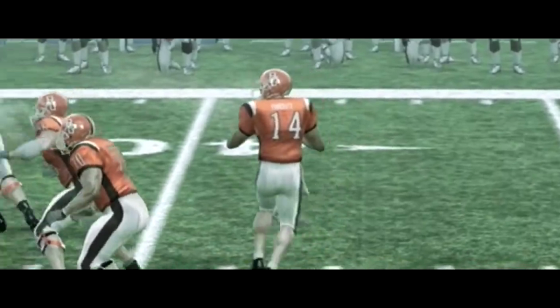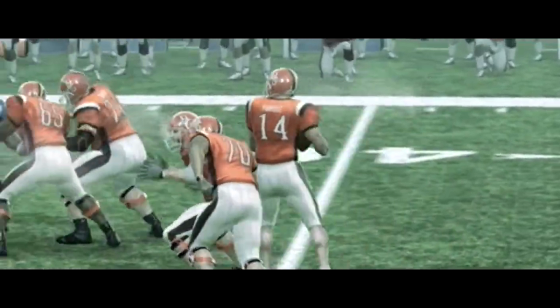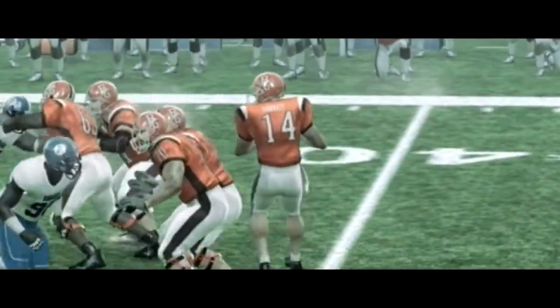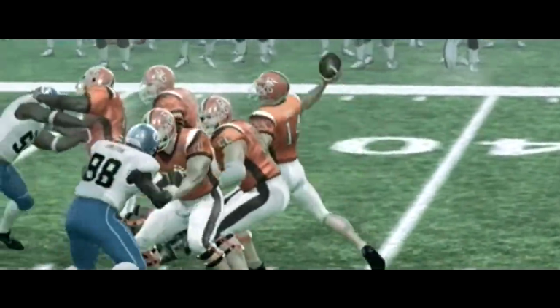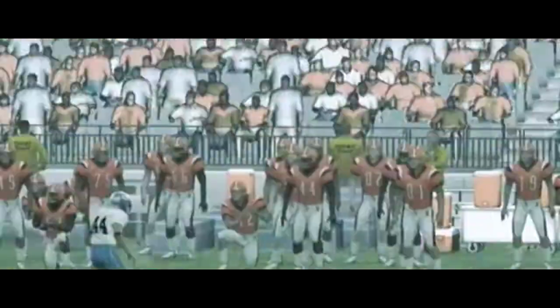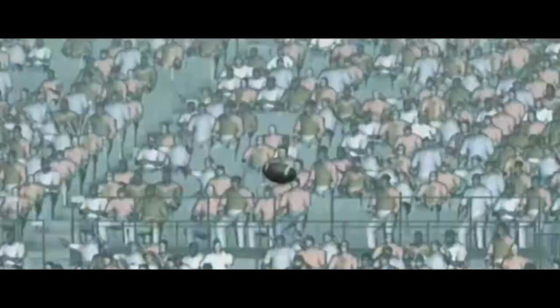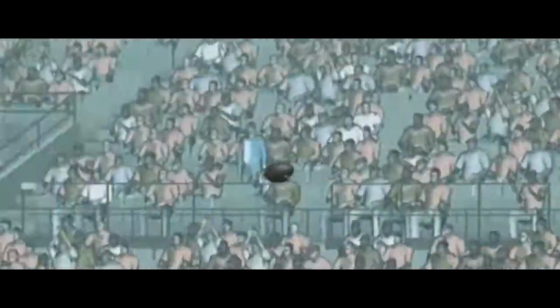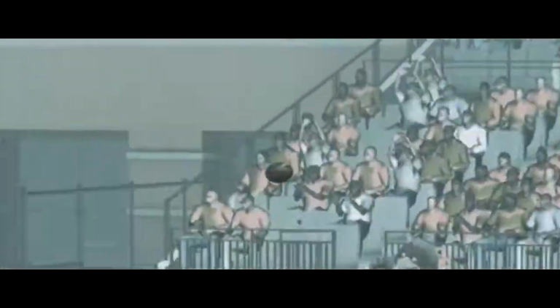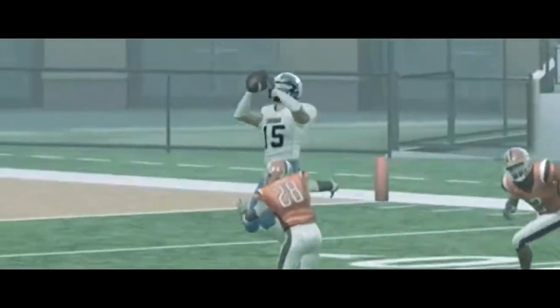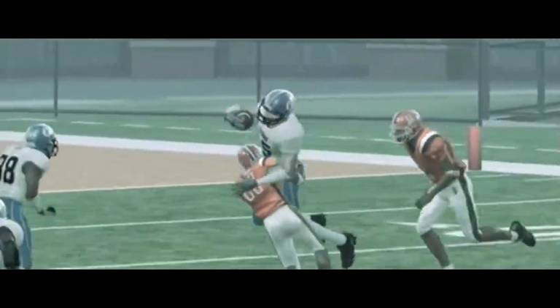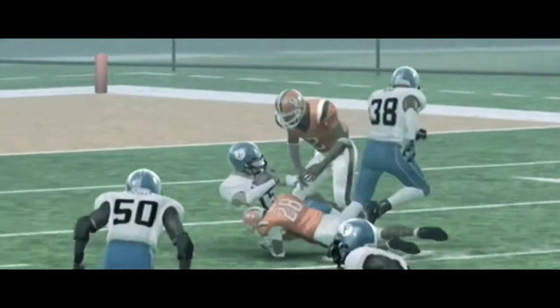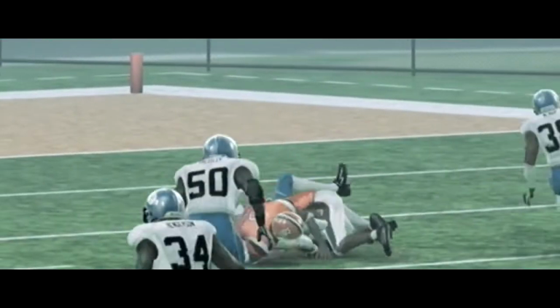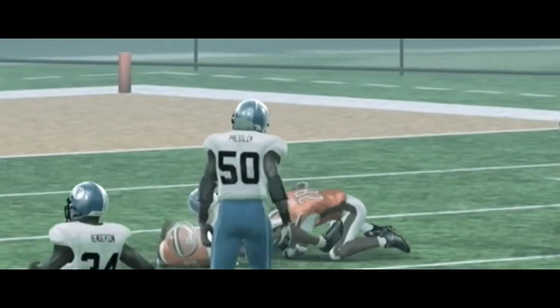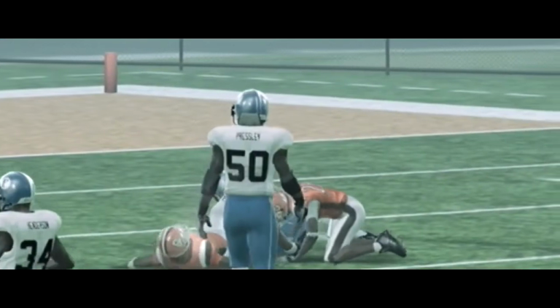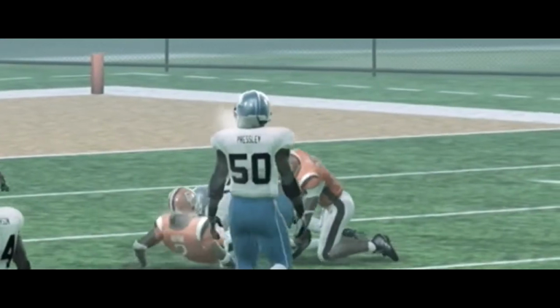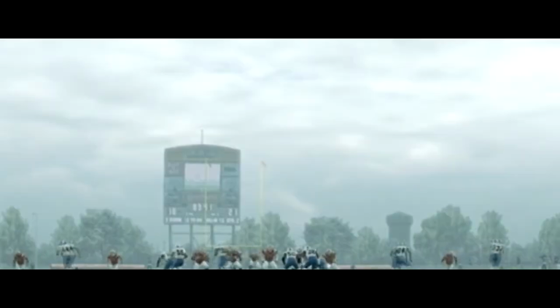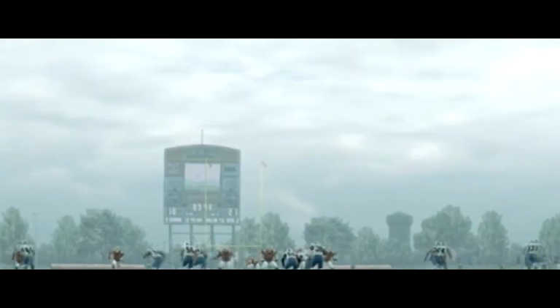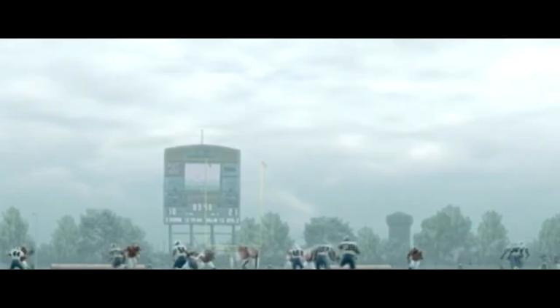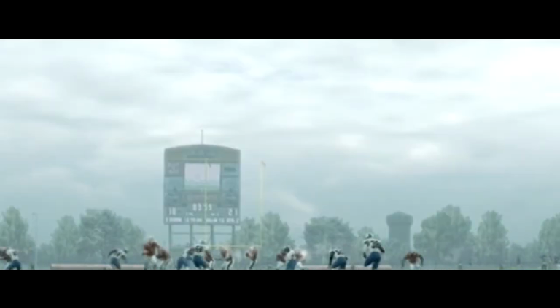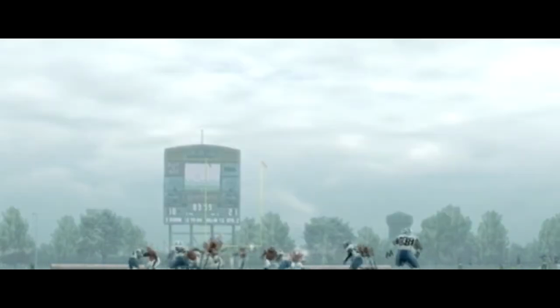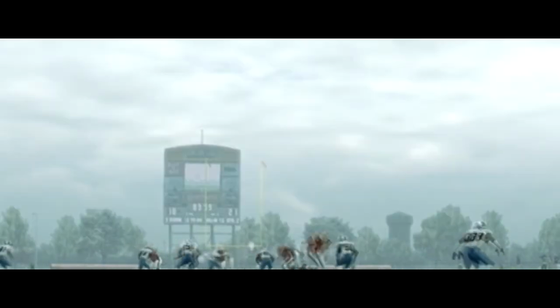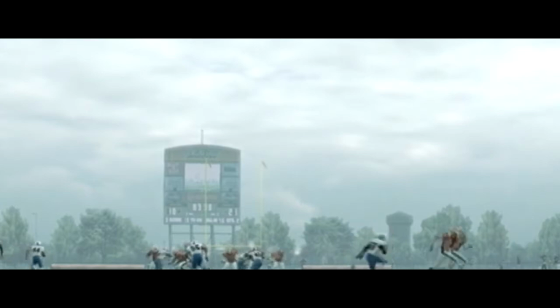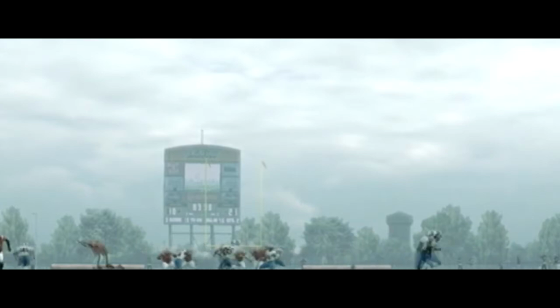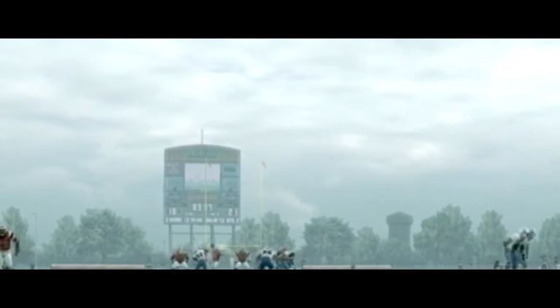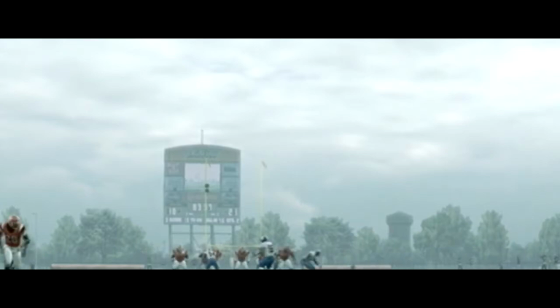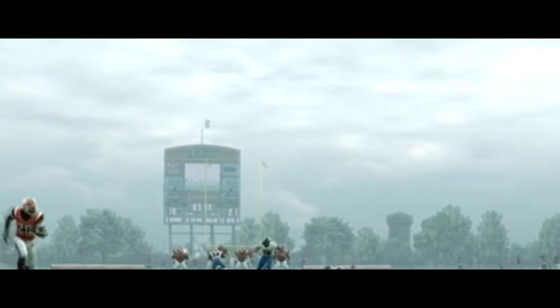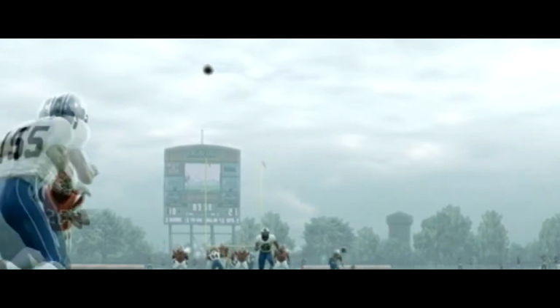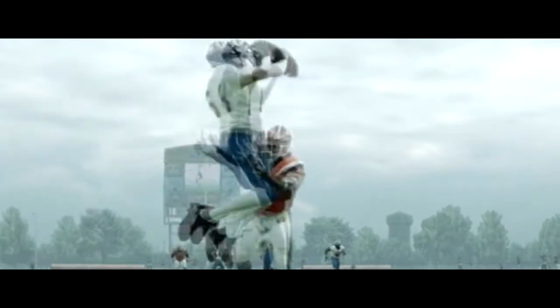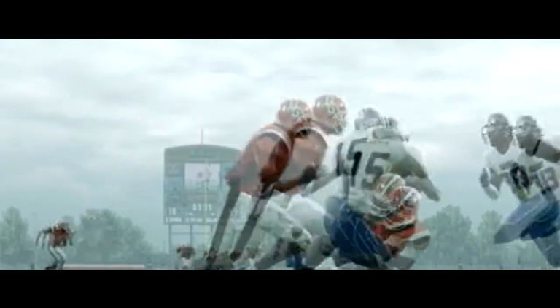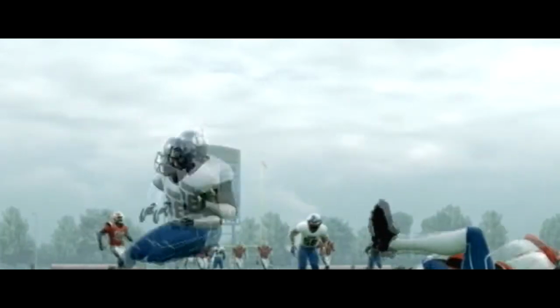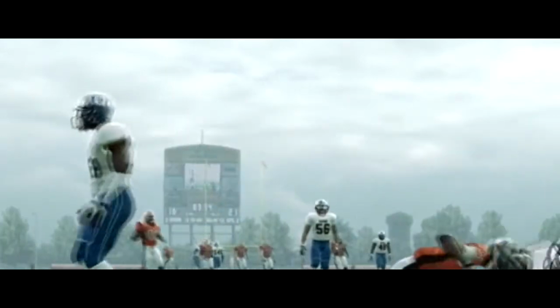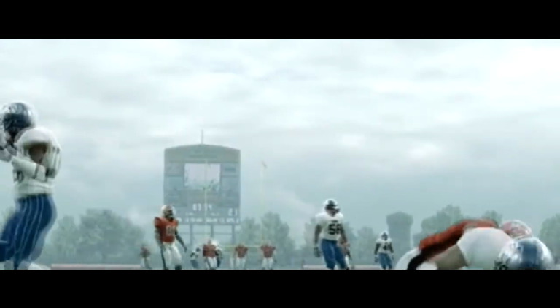He's looking to pass, he airs it out into coverage, and the defense has it. He tackles him hard at the 15. That was a dangerous pass — he should have known better than to throw that football into coverage like that. You can't expect the receiver to come down with that ball.